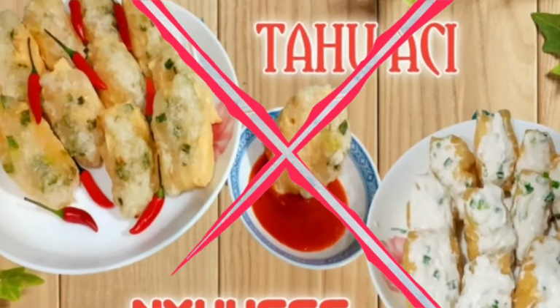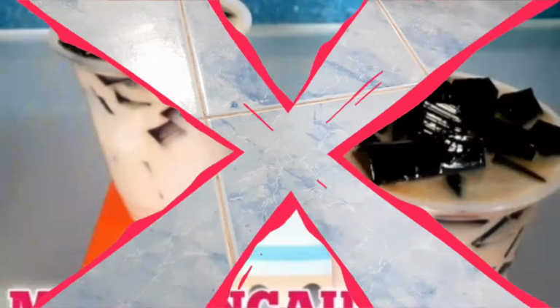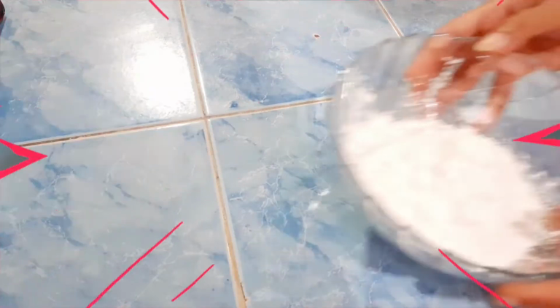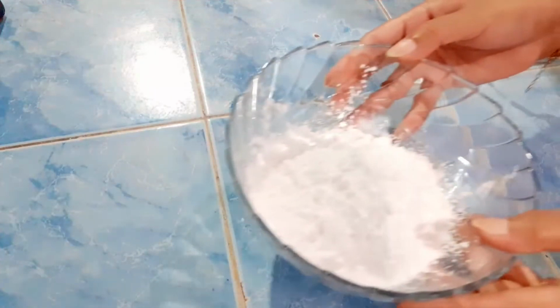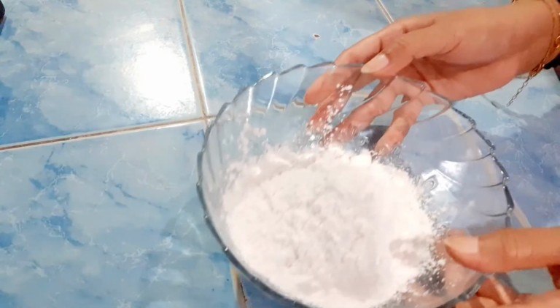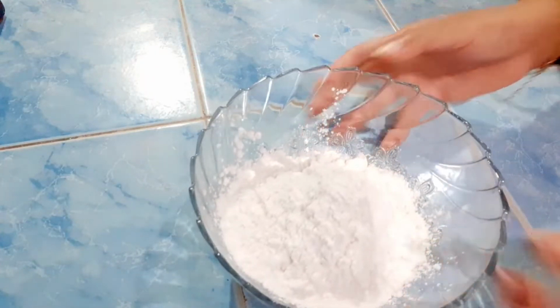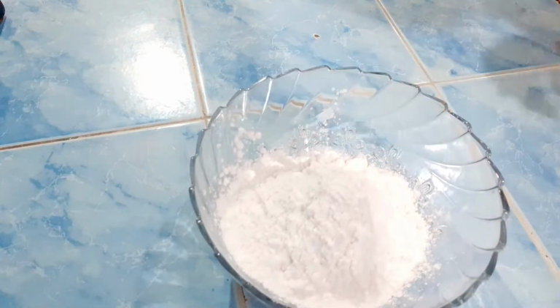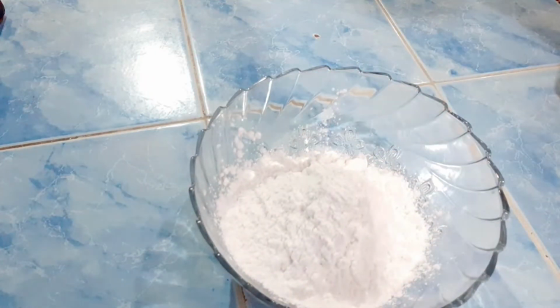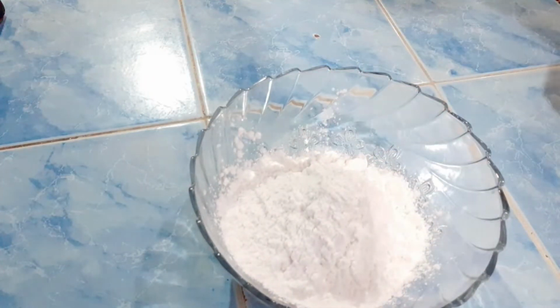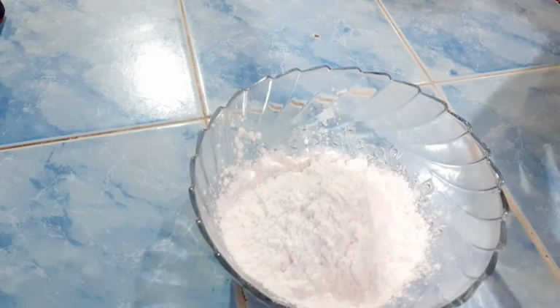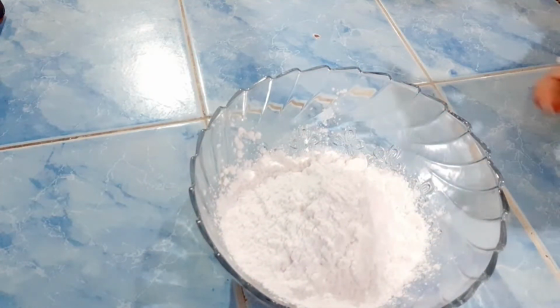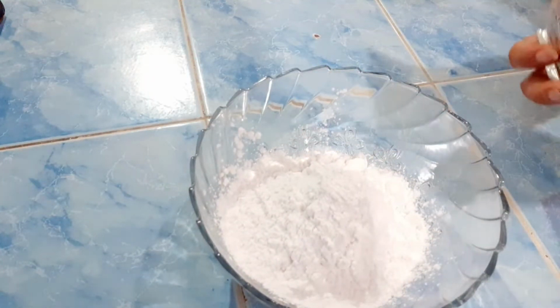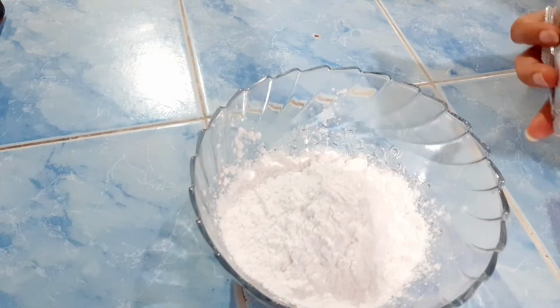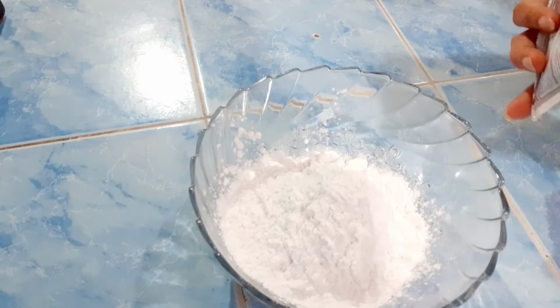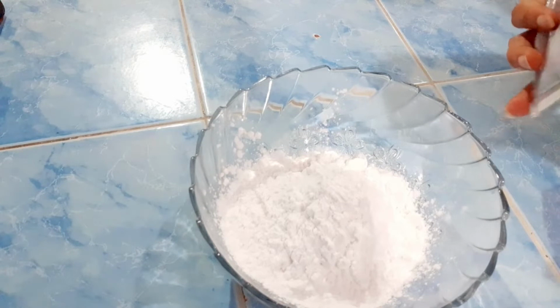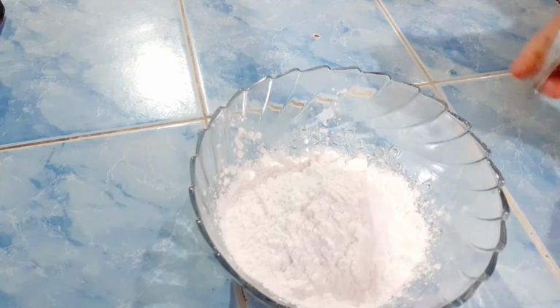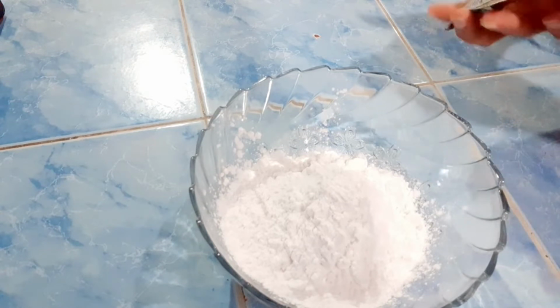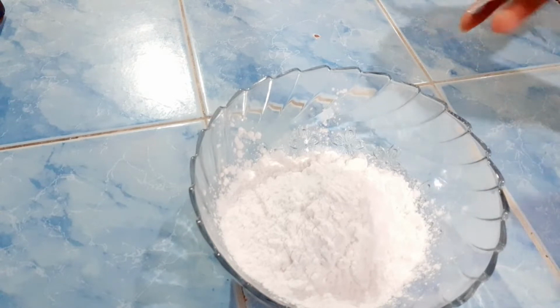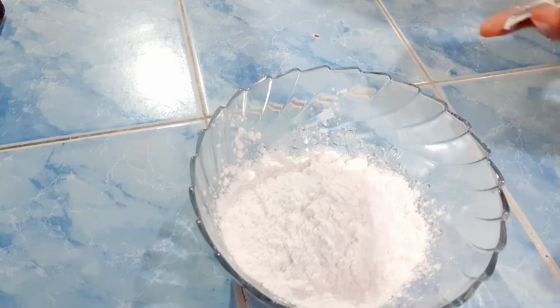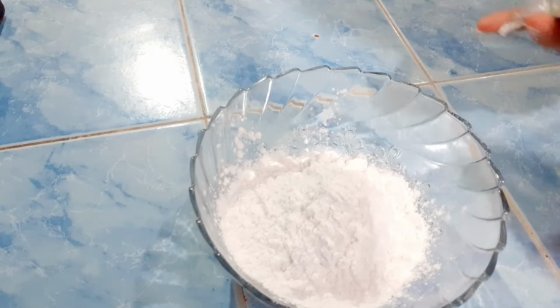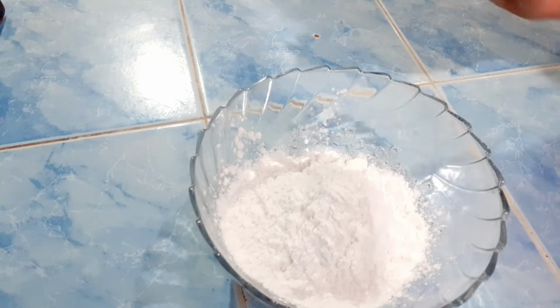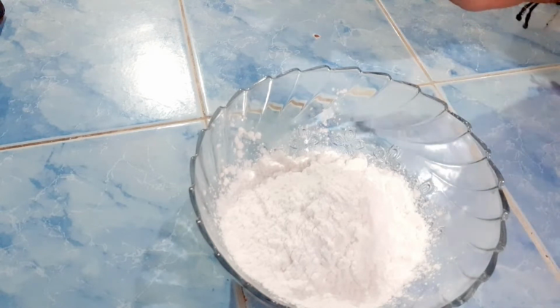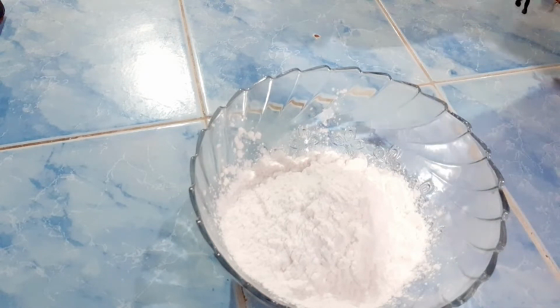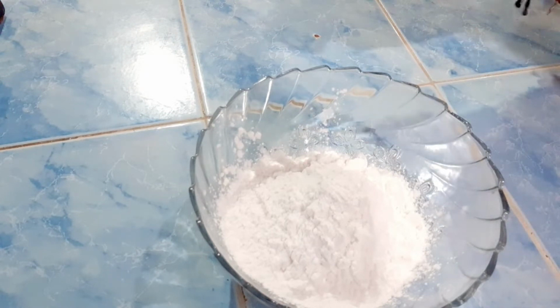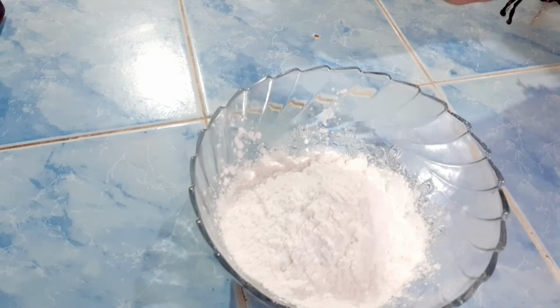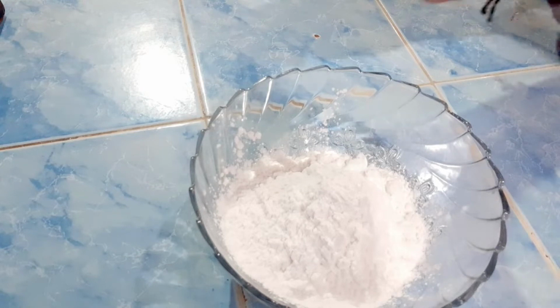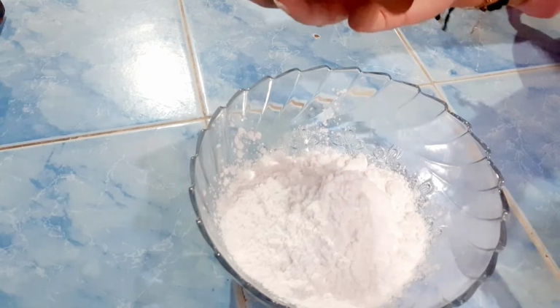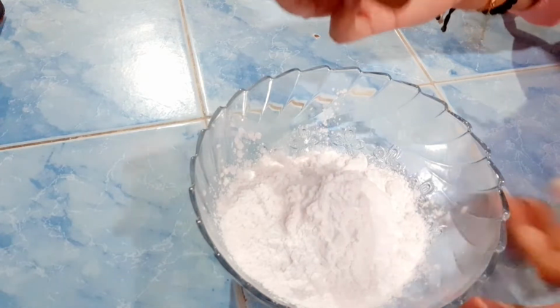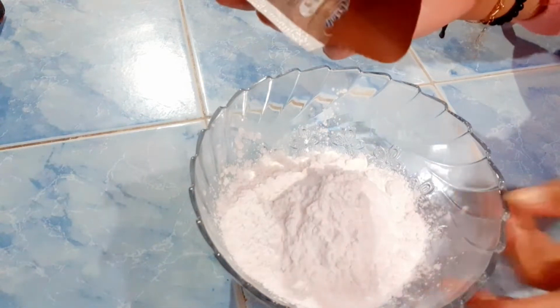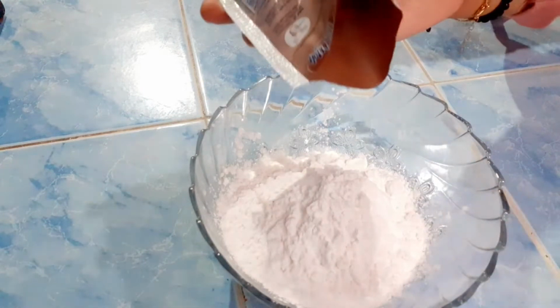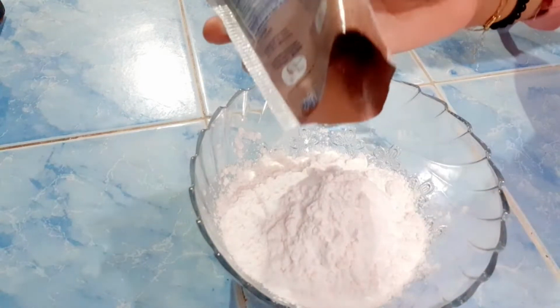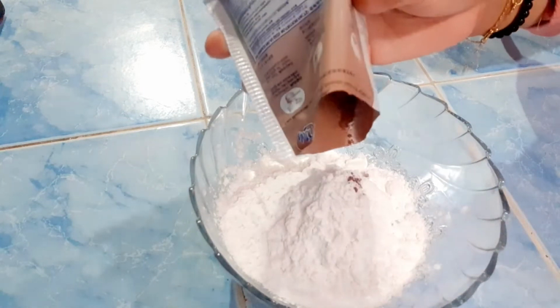Hi friends, welcome to the channel Narin Pesek. This time, Narin Pesek wants to make a drink, friends. Now, here we have prepared the ingredients.